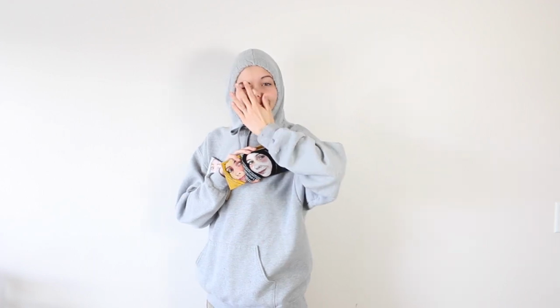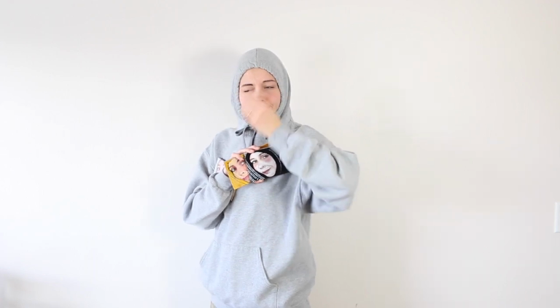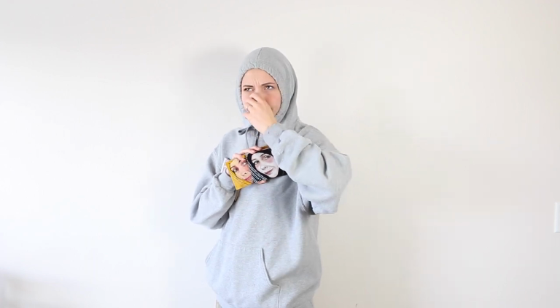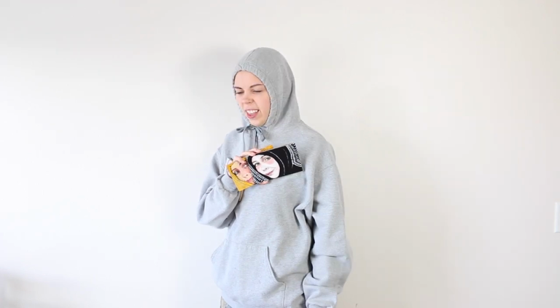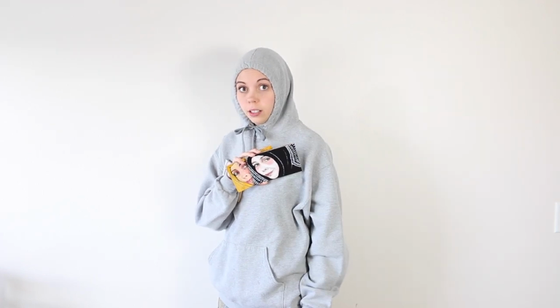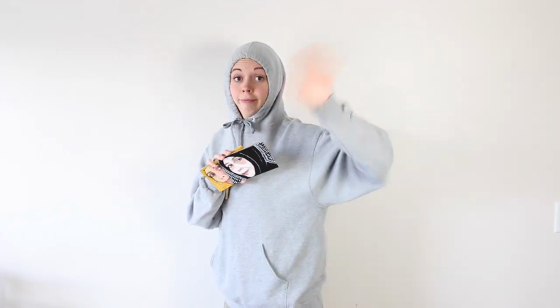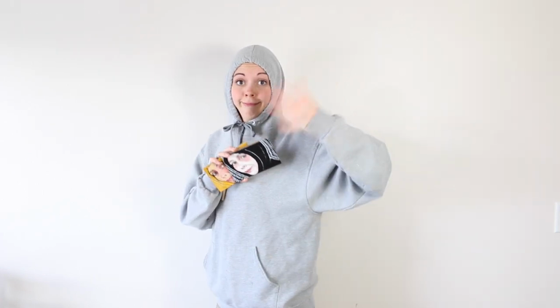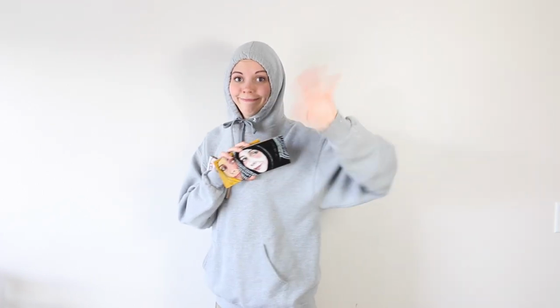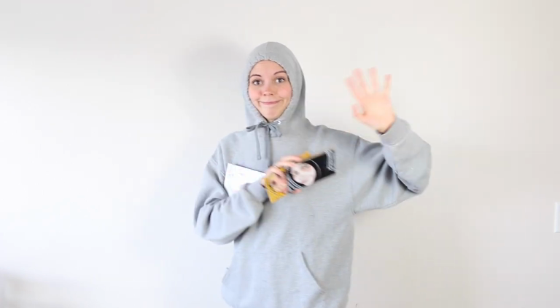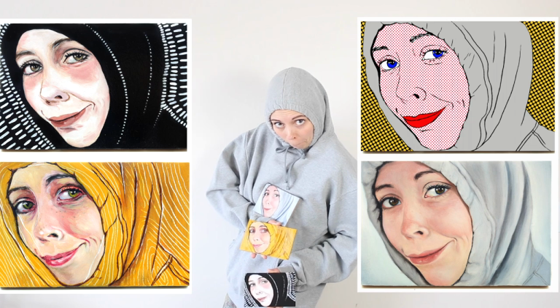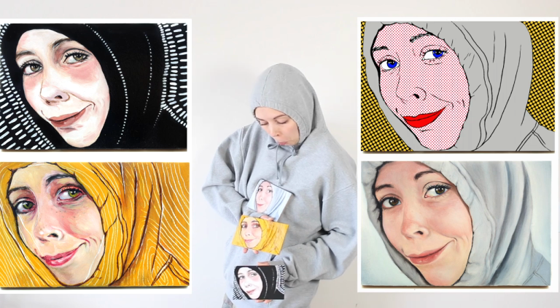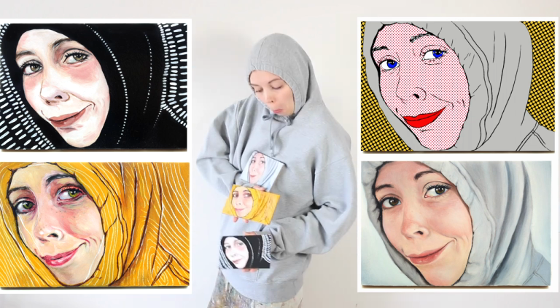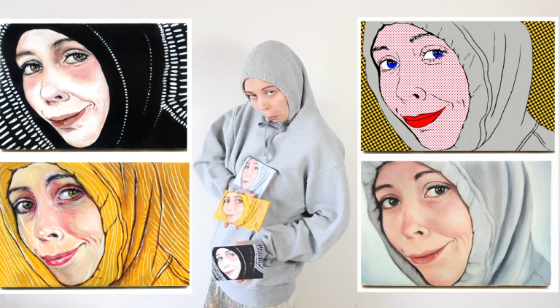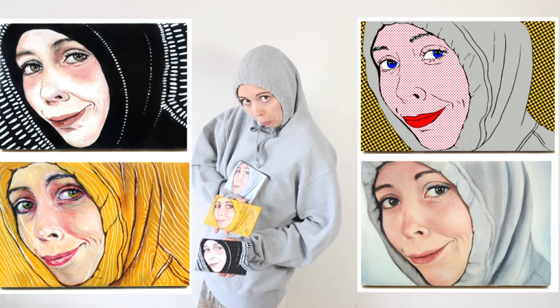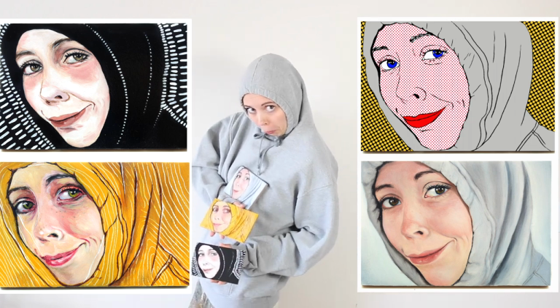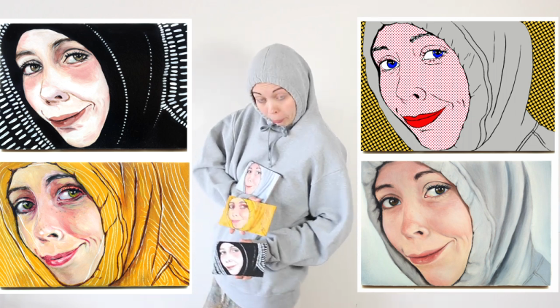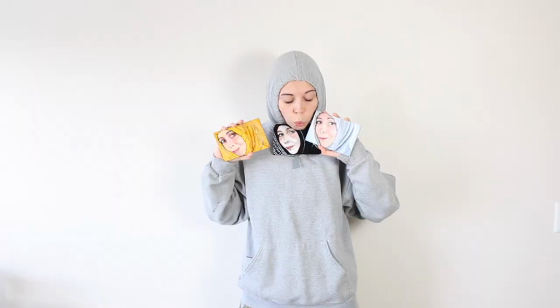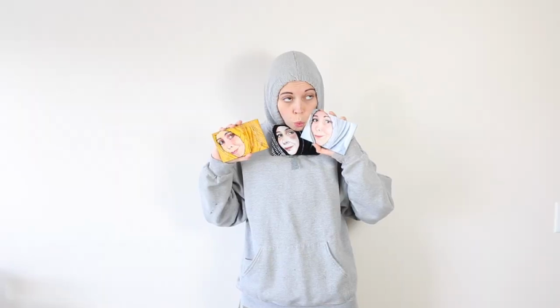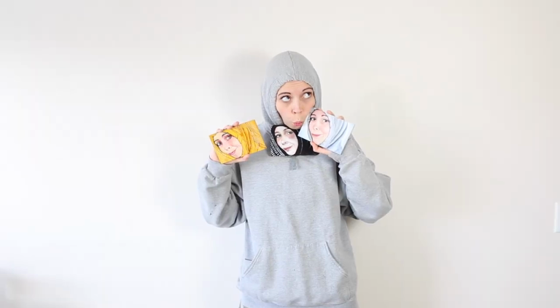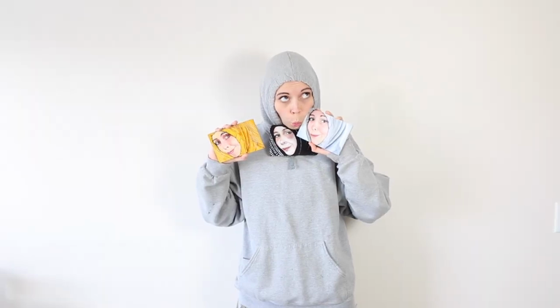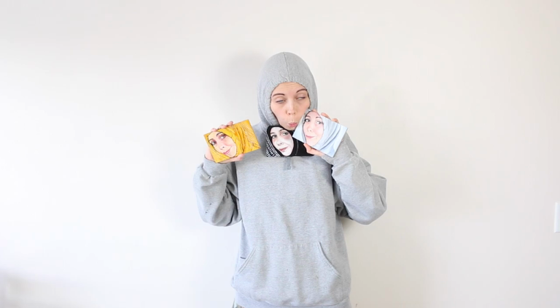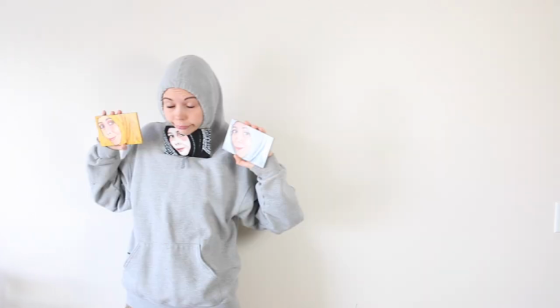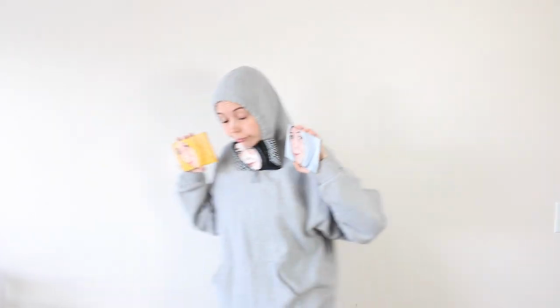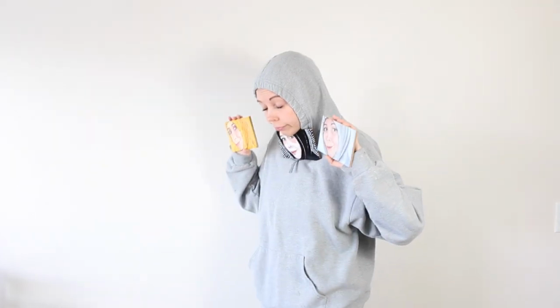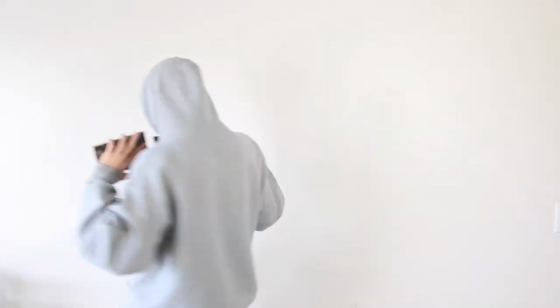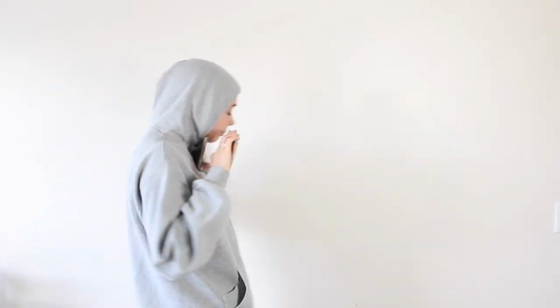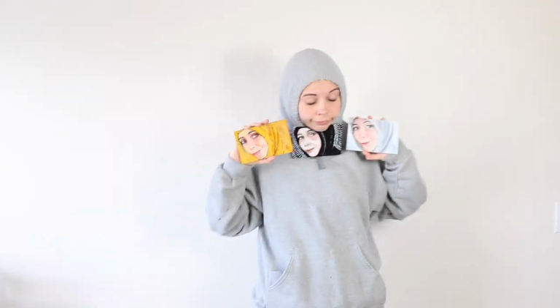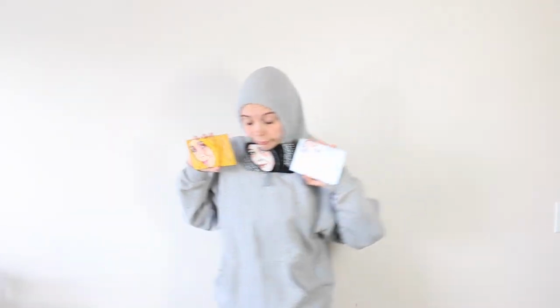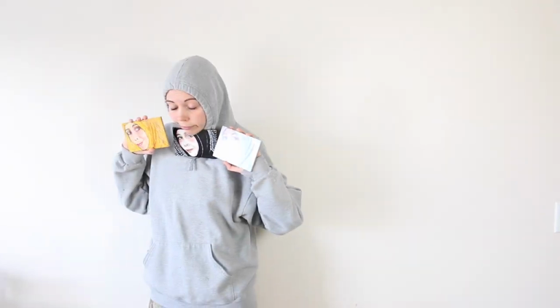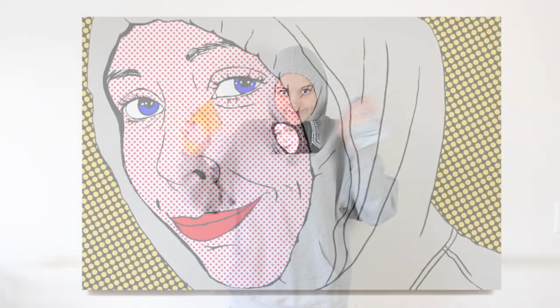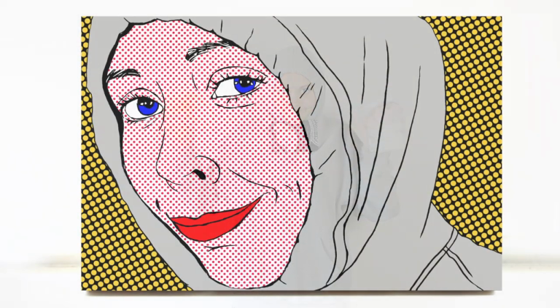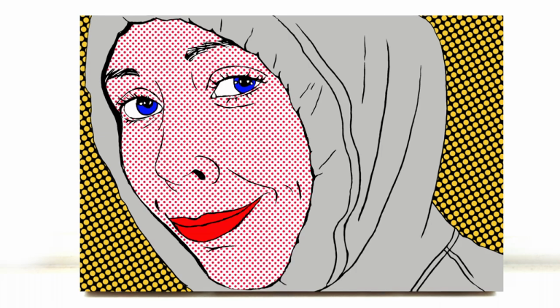Welcome to the voiceover. Today we are doing one painting in four different styles, and we'll be talking about some of the things that I did and learned and thought about throughout the process, starting with digital art and pop art.